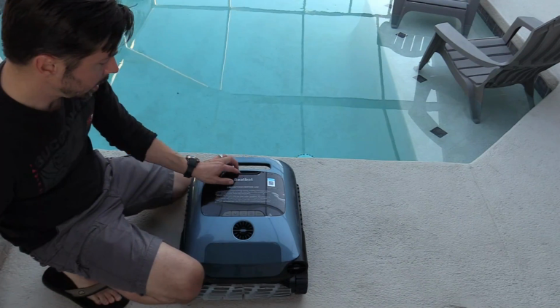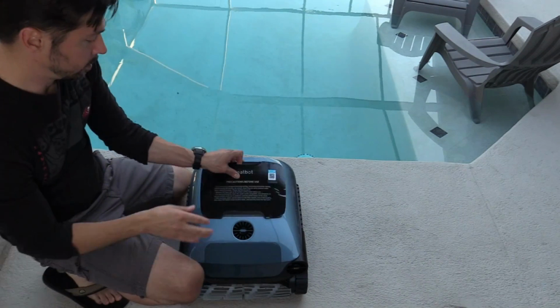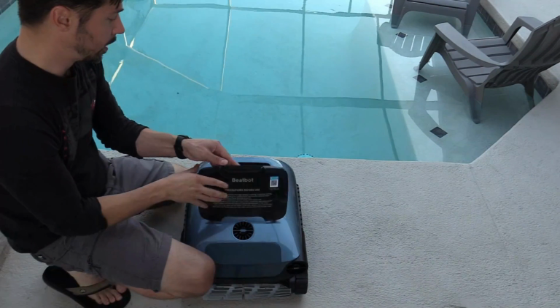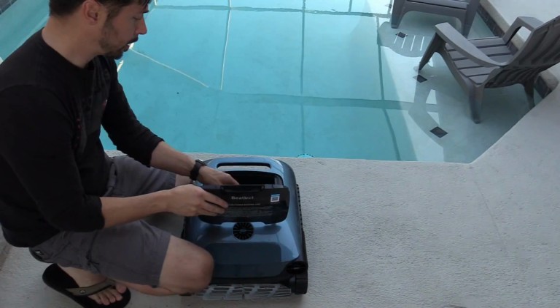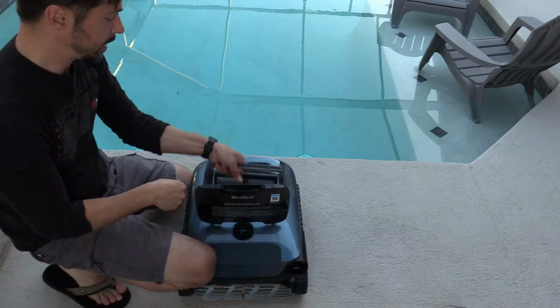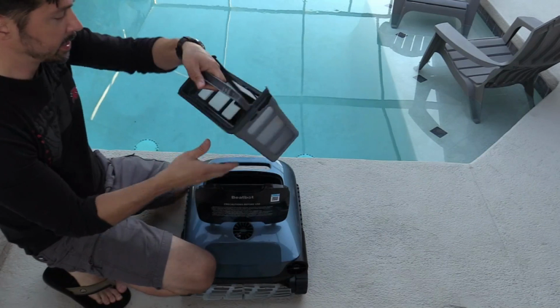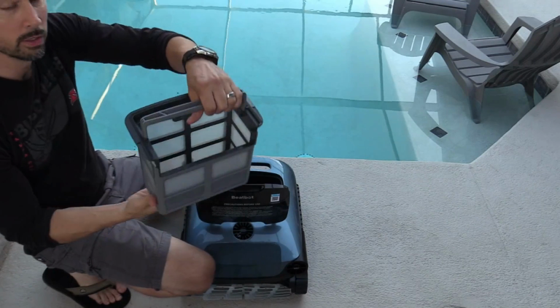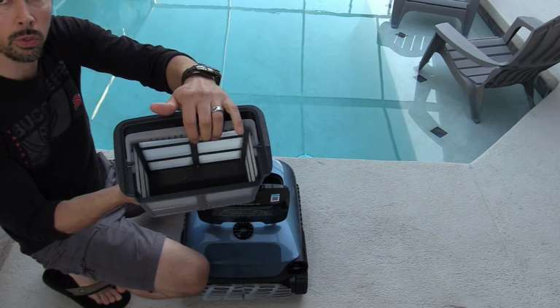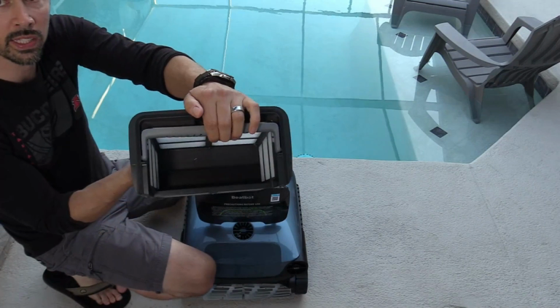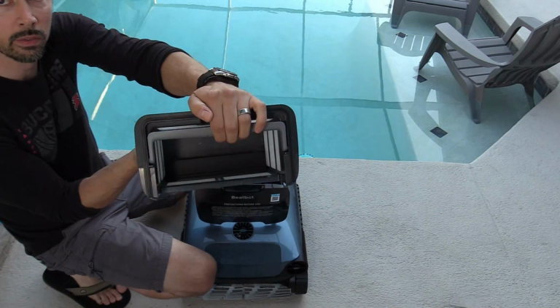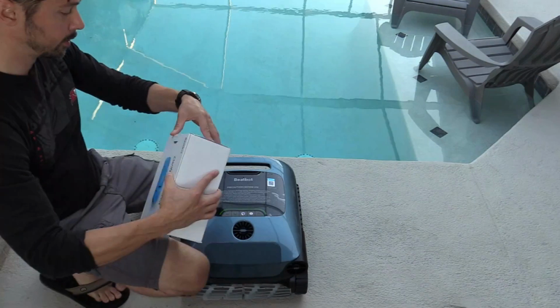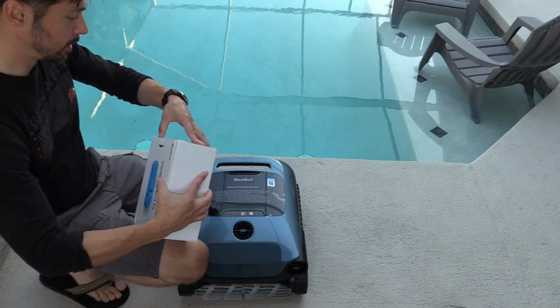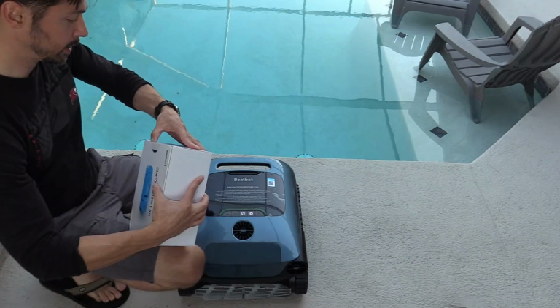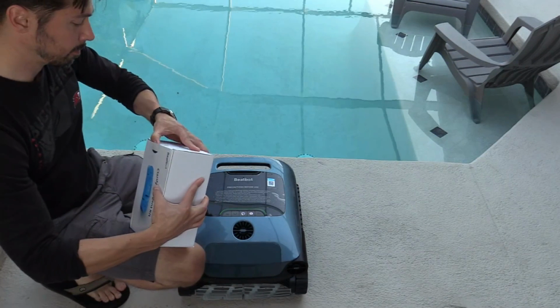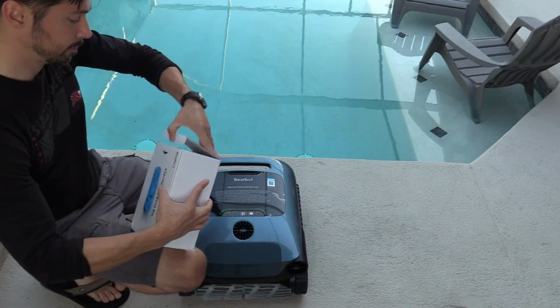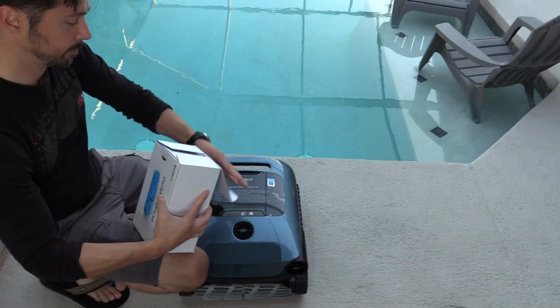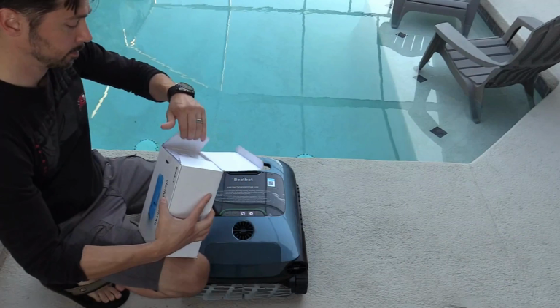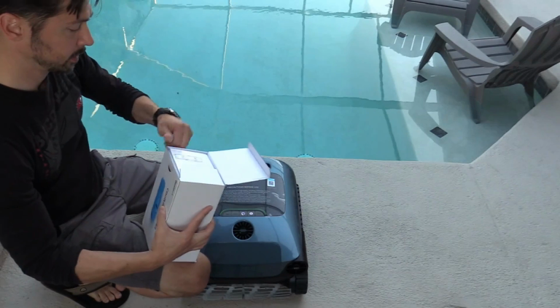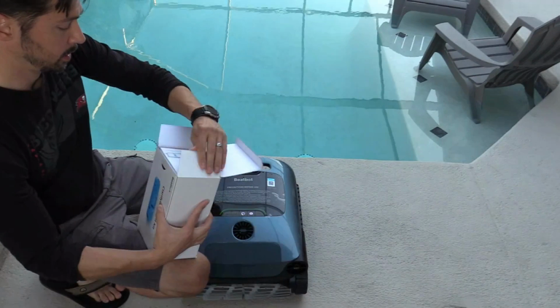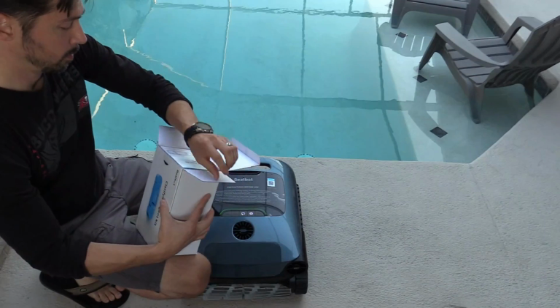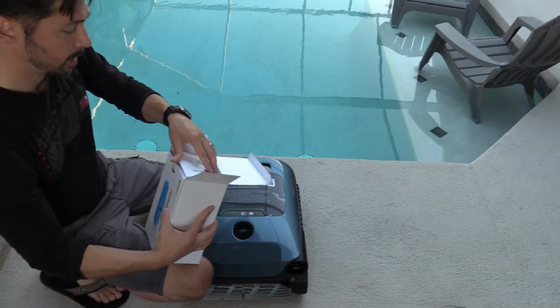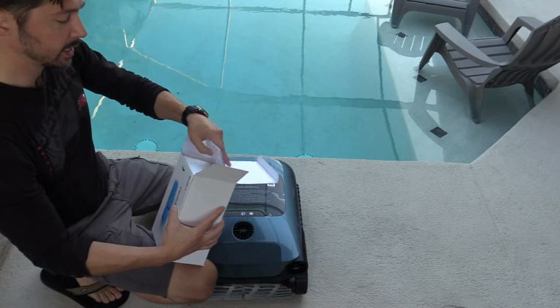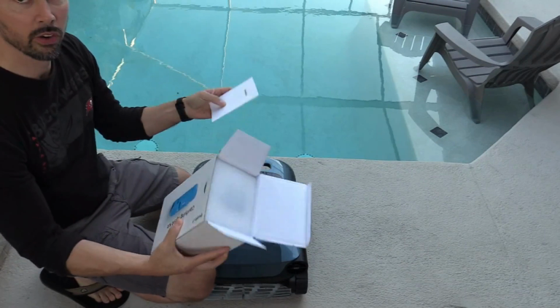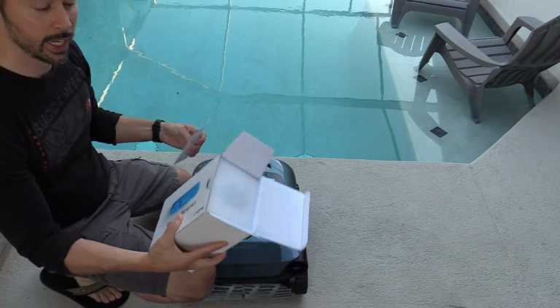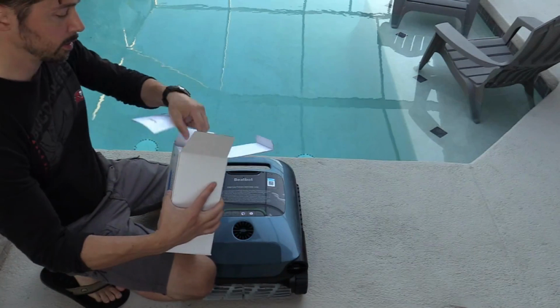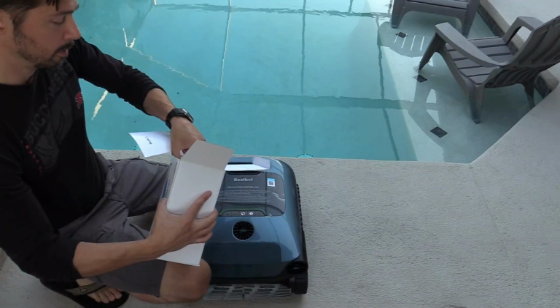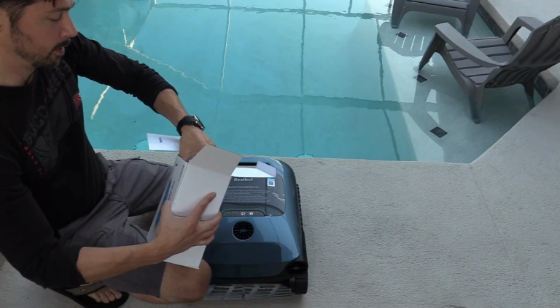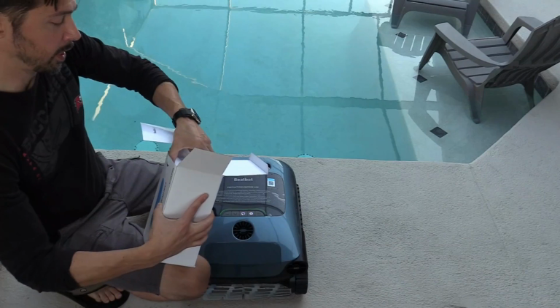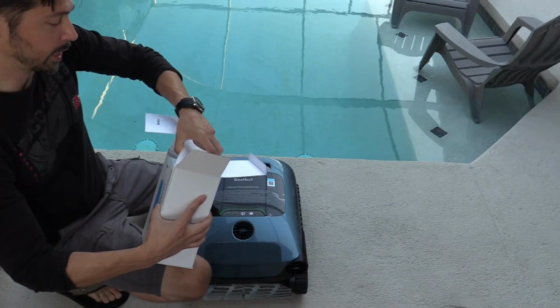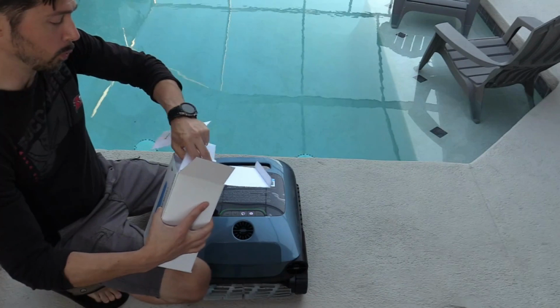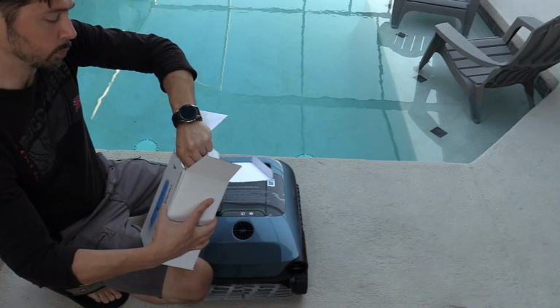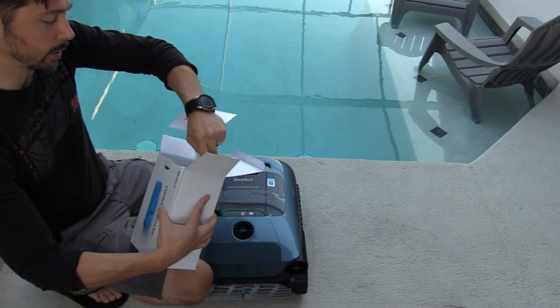We have the hook to retrieve it out of the water. Let's go ahead and open up the basket — it's a huge basket. I really like the clarifying agent that comes with it — if you have a cloudy pool, this will clear it up.